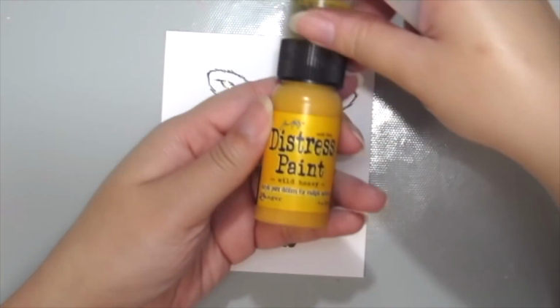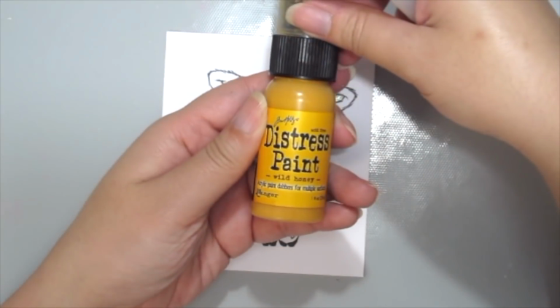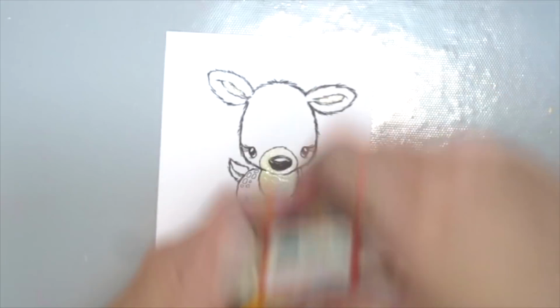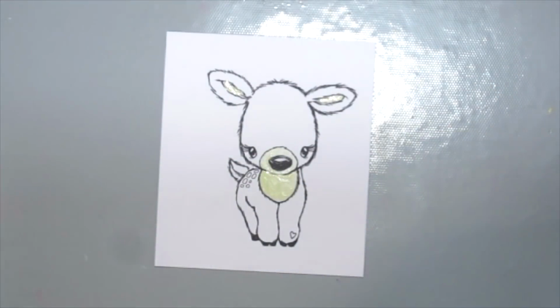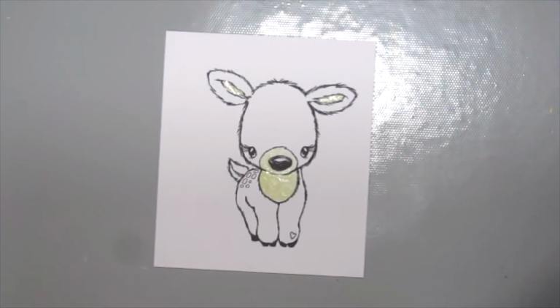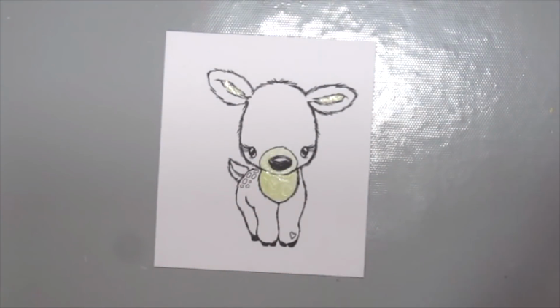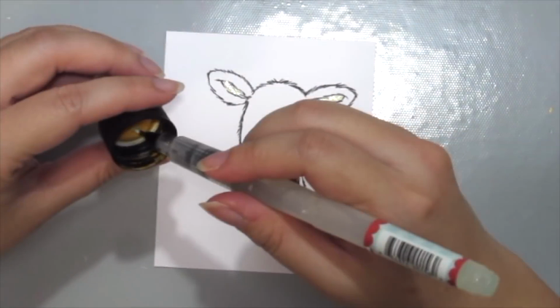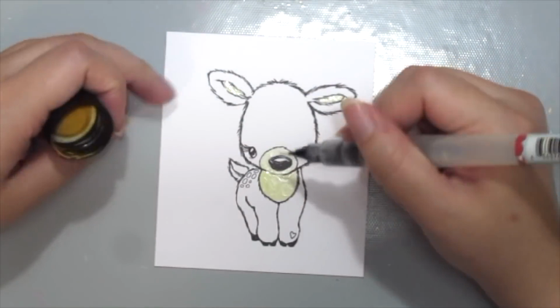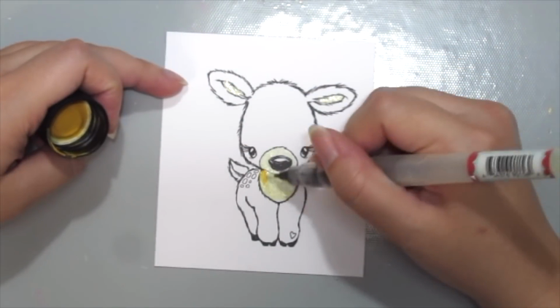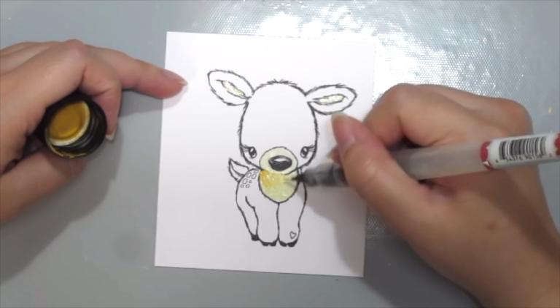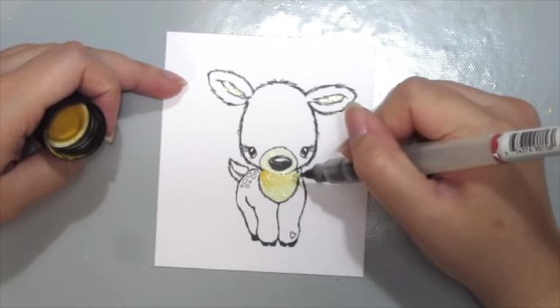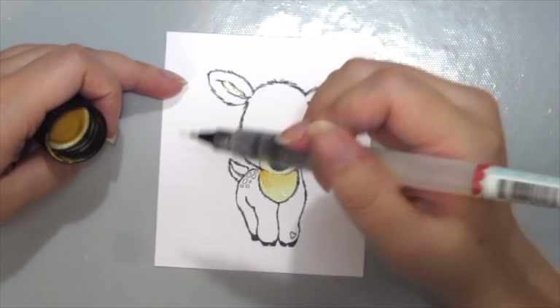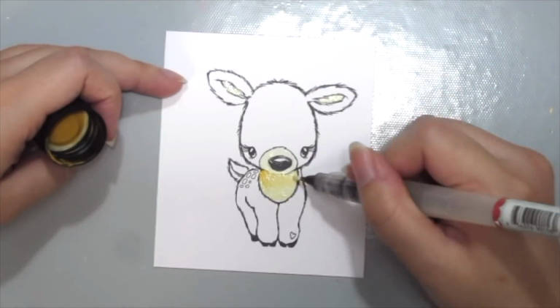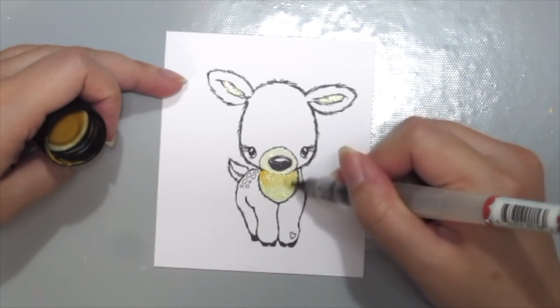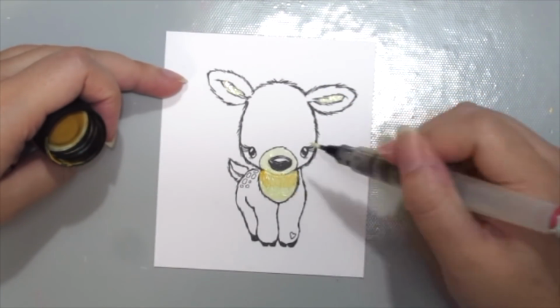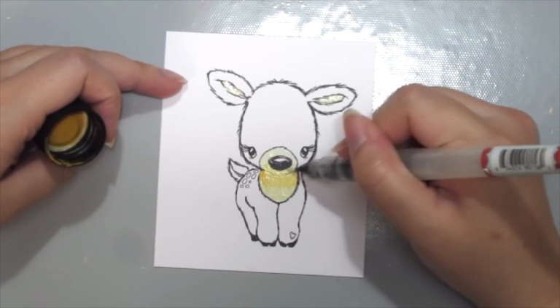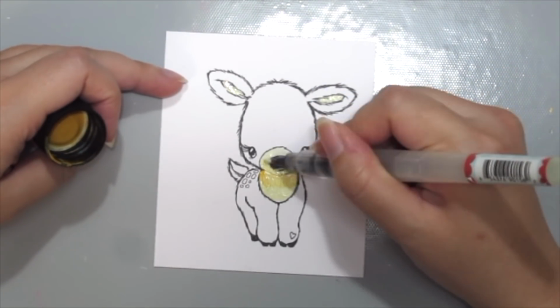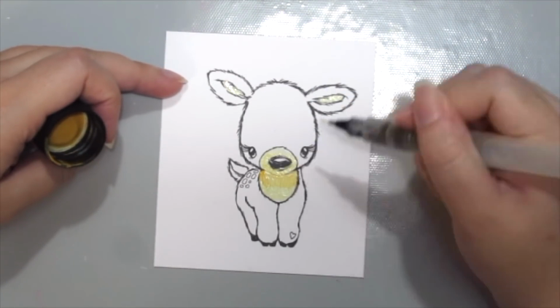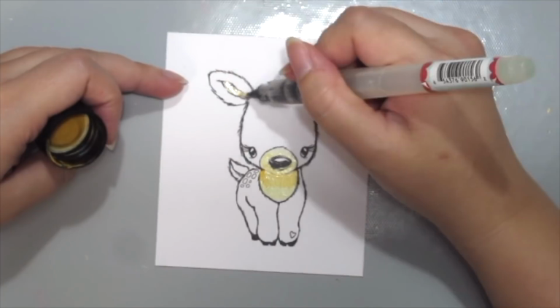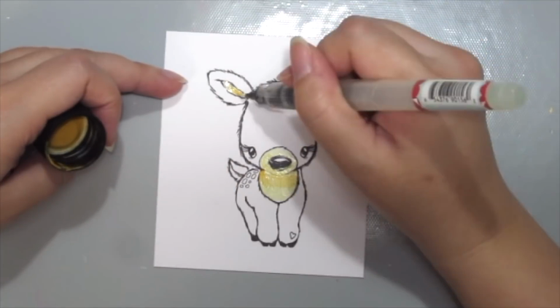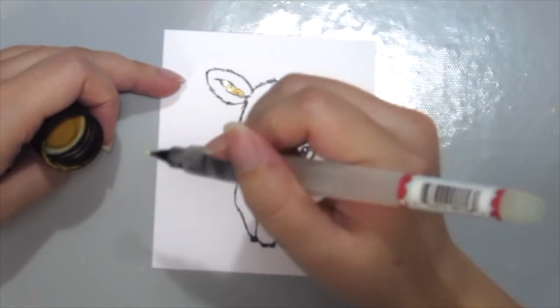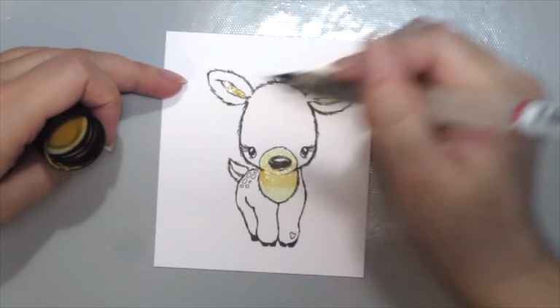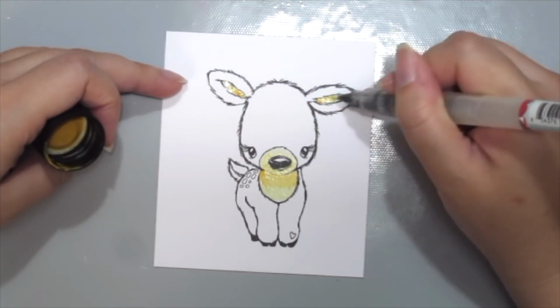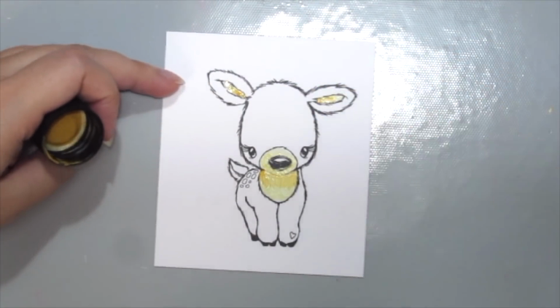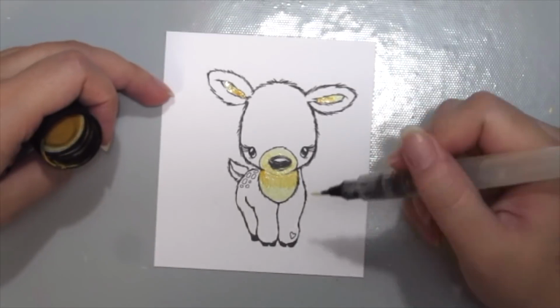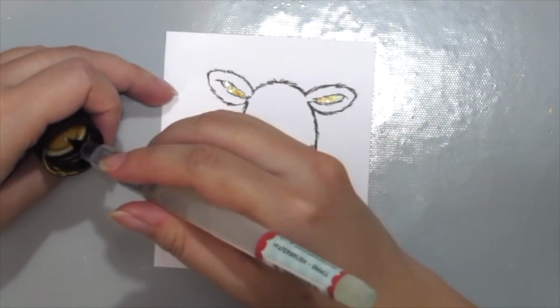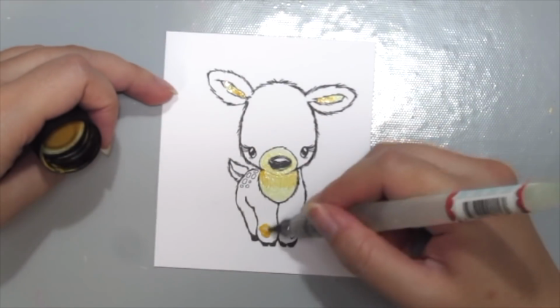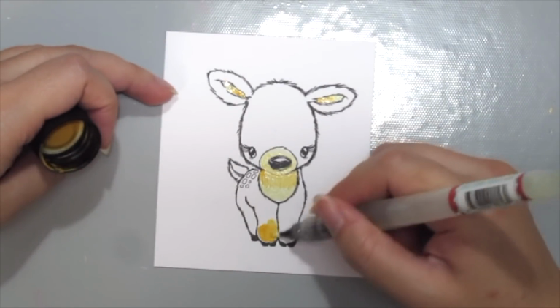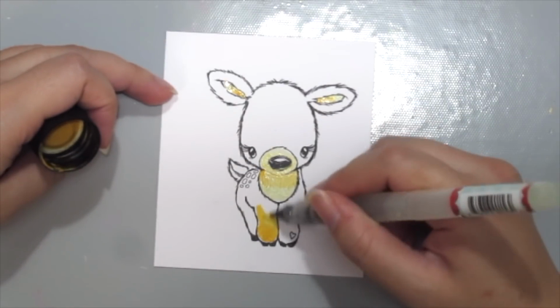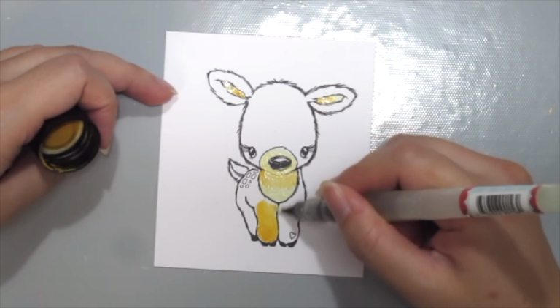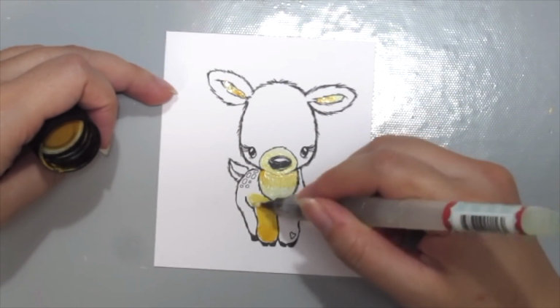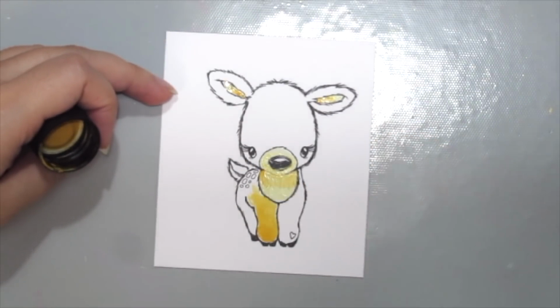Next I'm grabbing the Wild Honey Distress paint and now I'm adding some shadowing to her body. As you can see, the paints are blending really well, and you can always add more water to just spread the paint around.